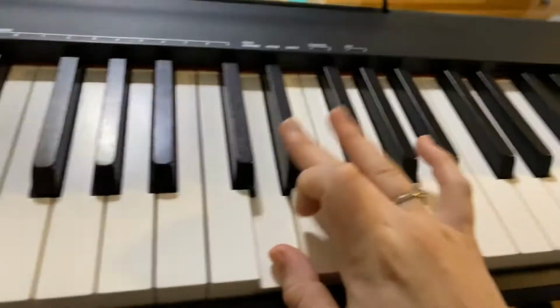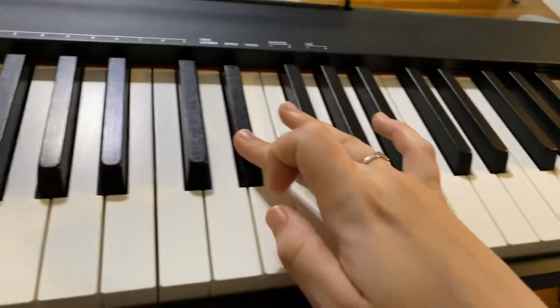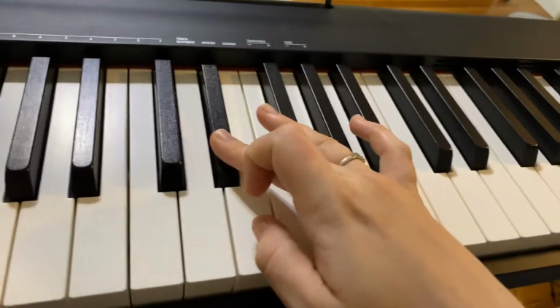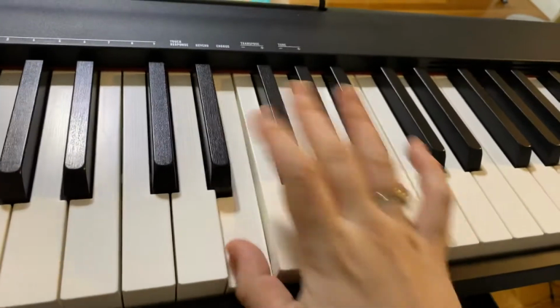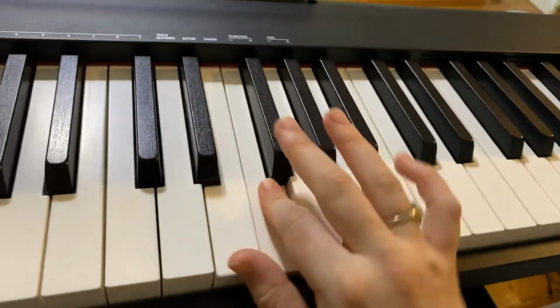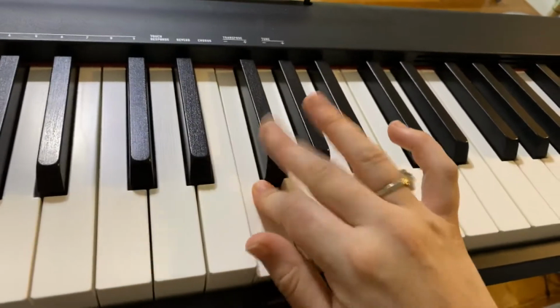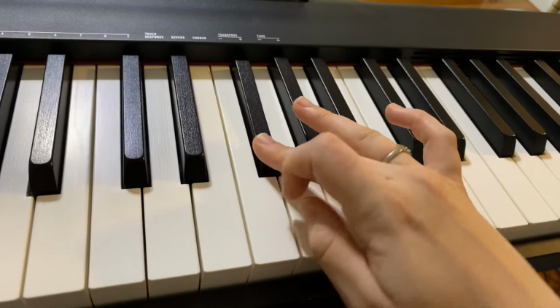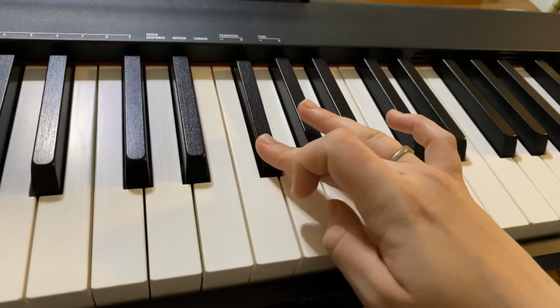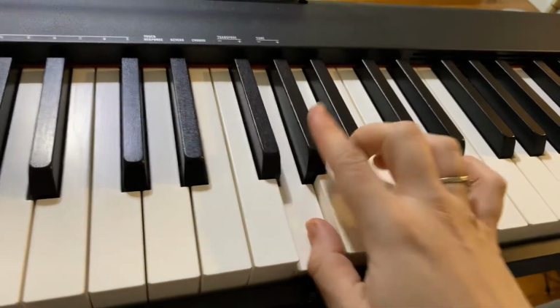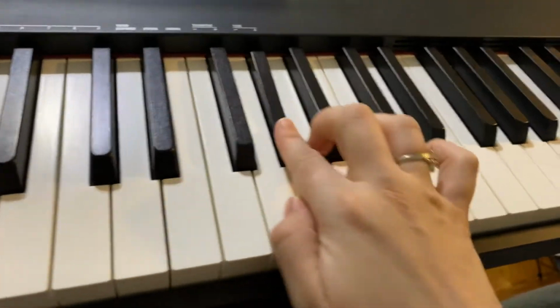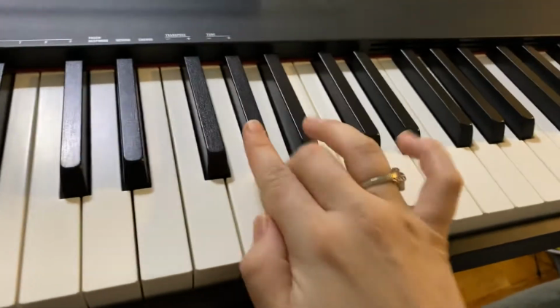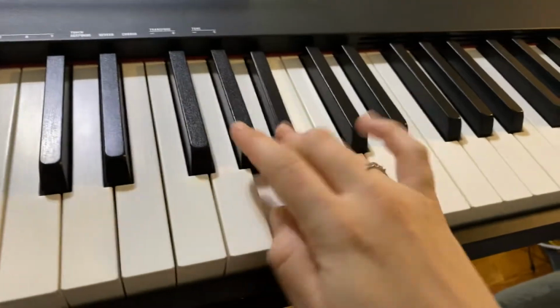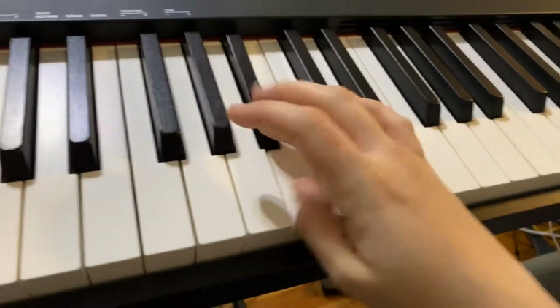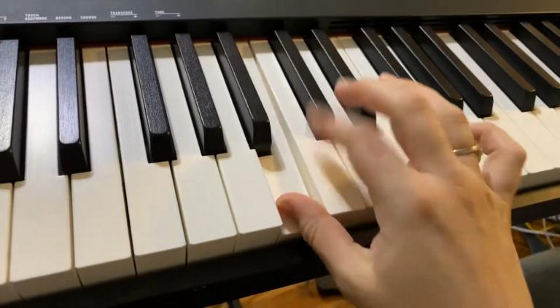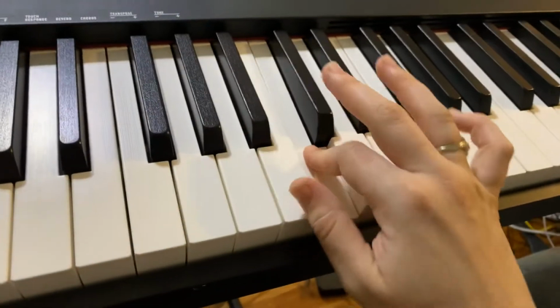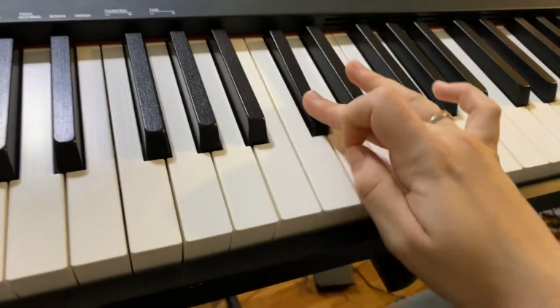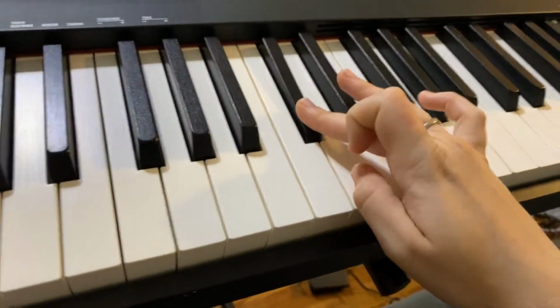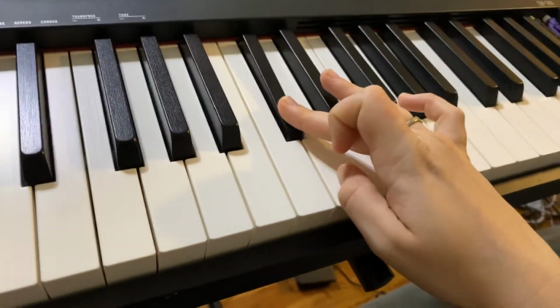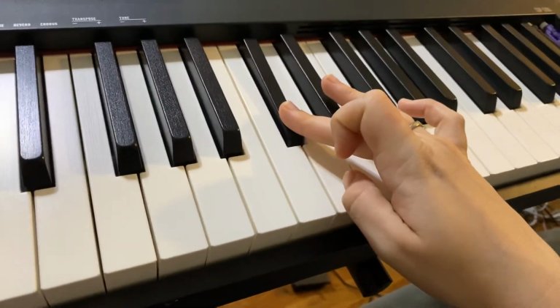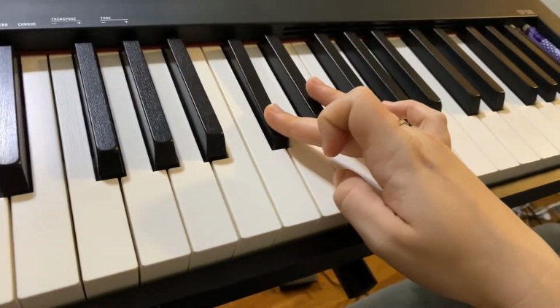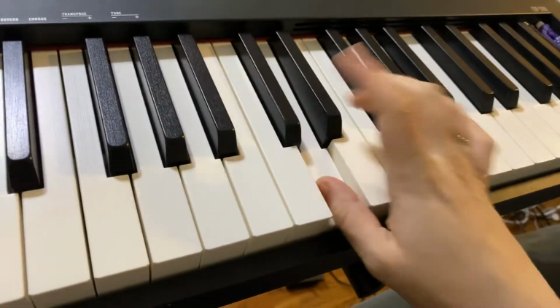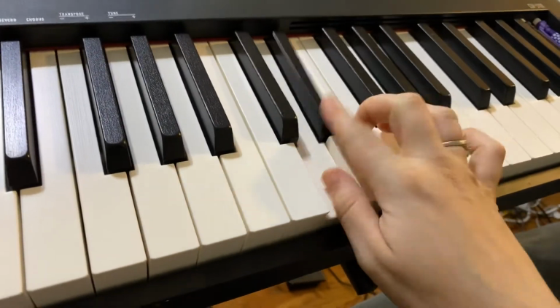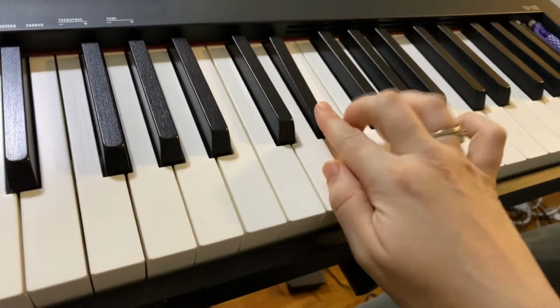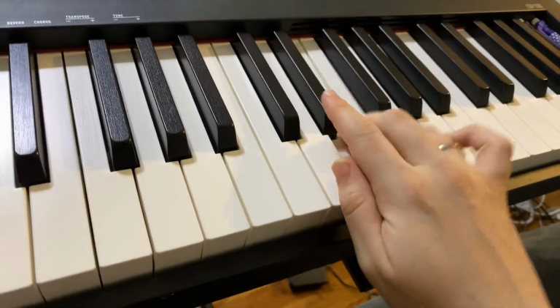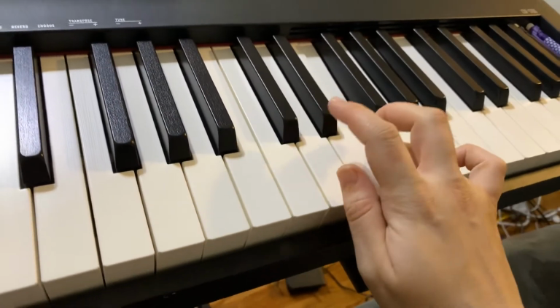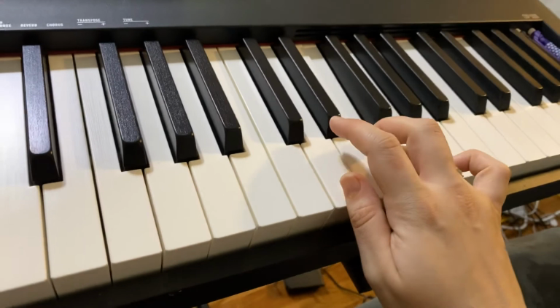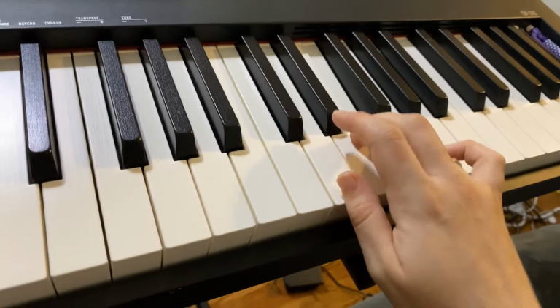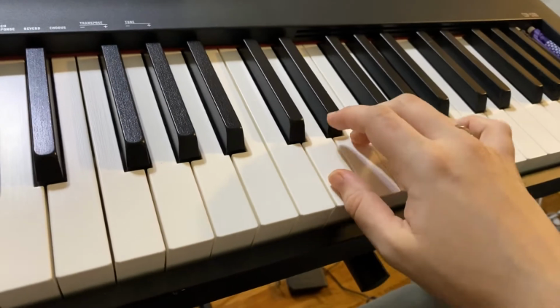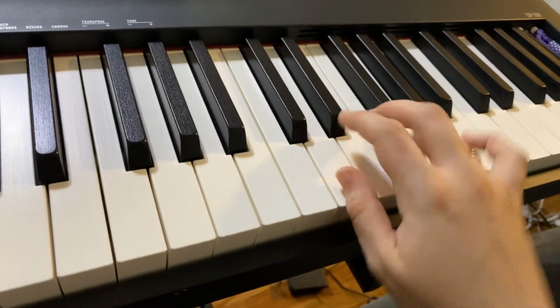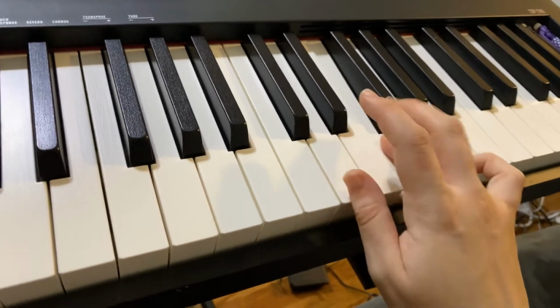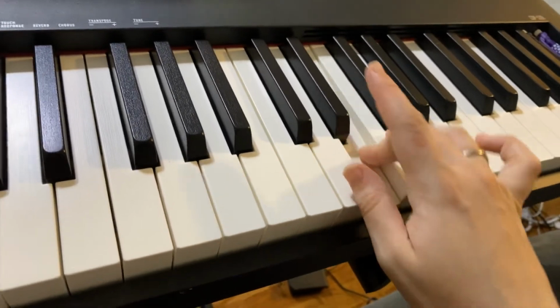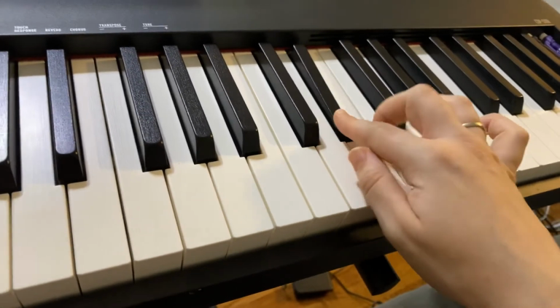Same thing. Here we are at the end. We're going to go 1, 2, 3, 4. We're going to go back the exact same way.